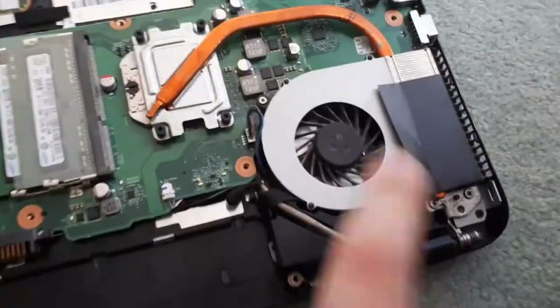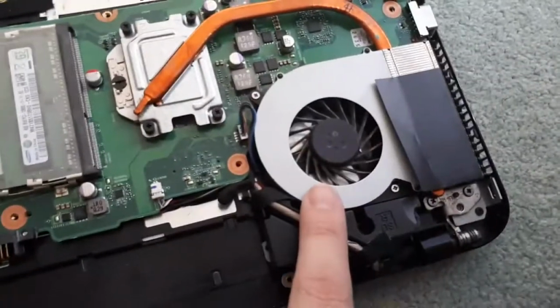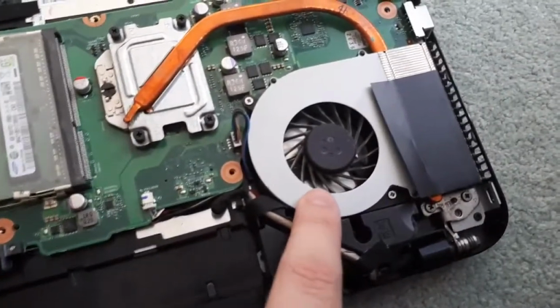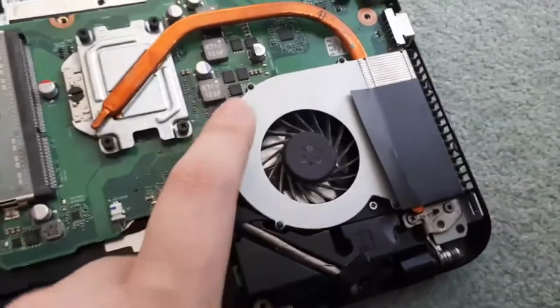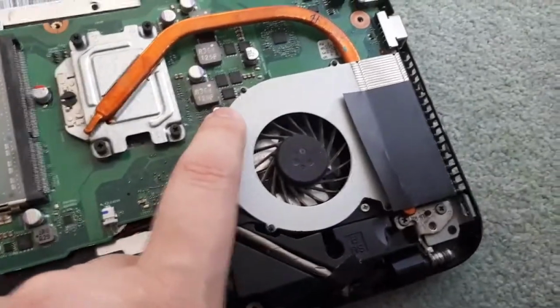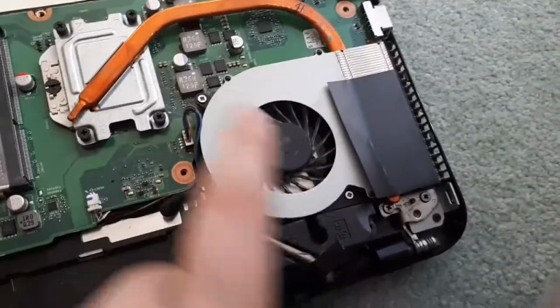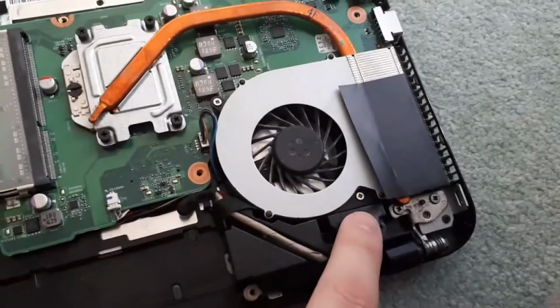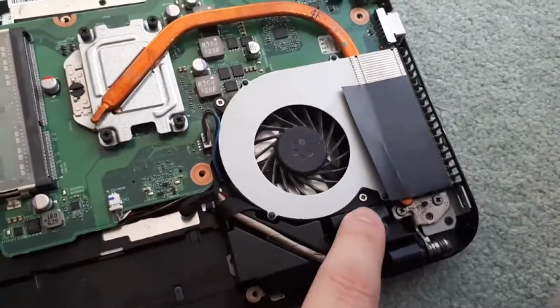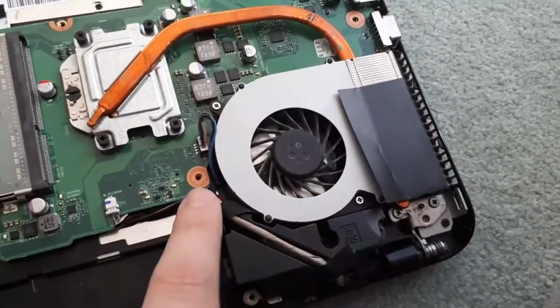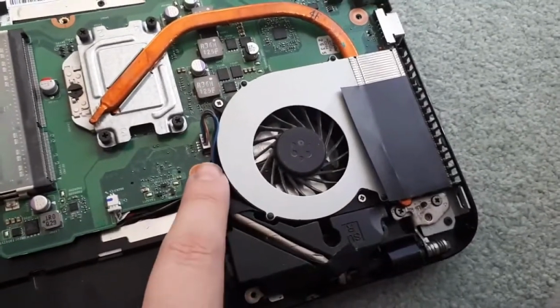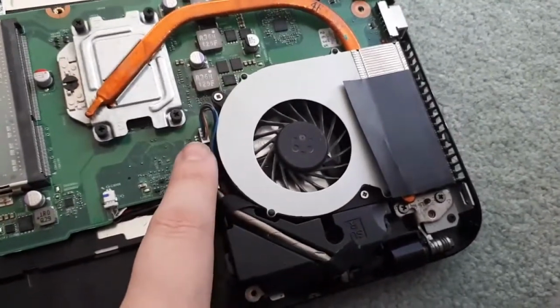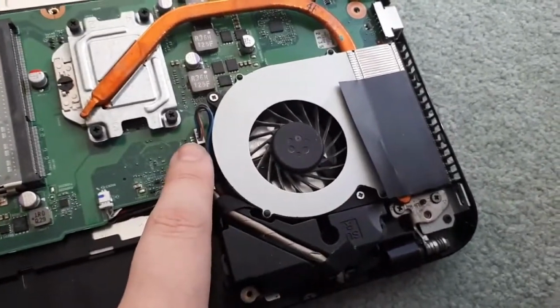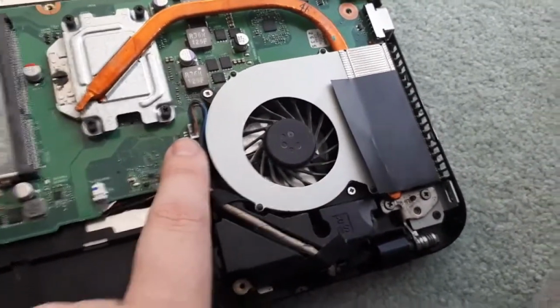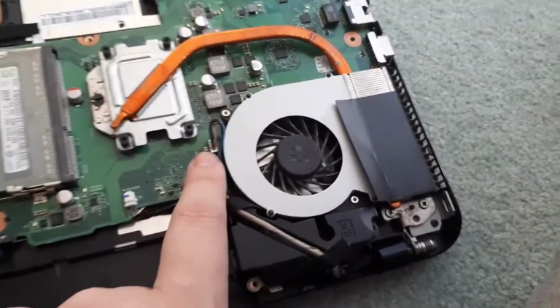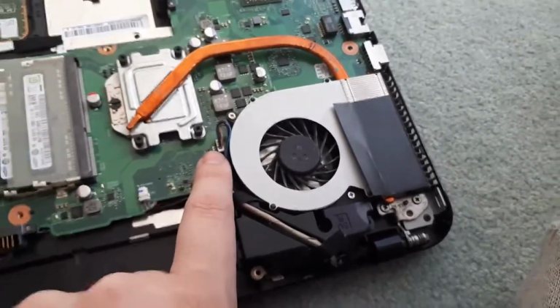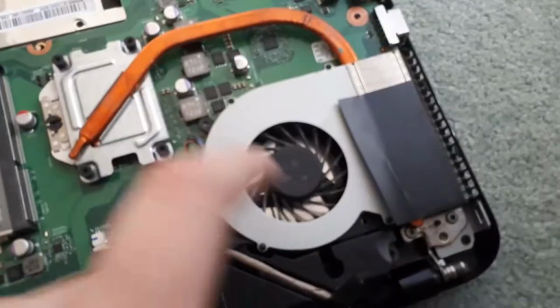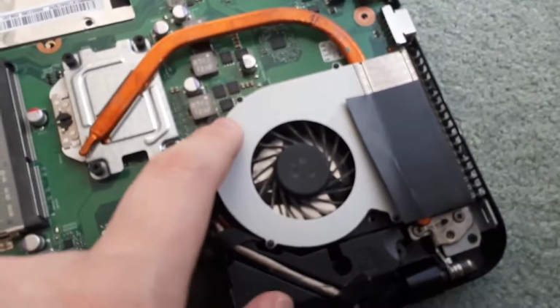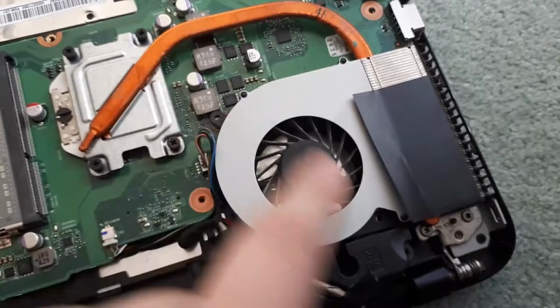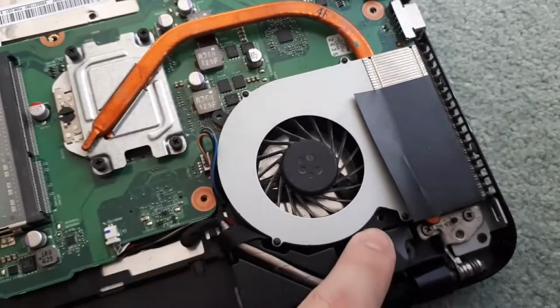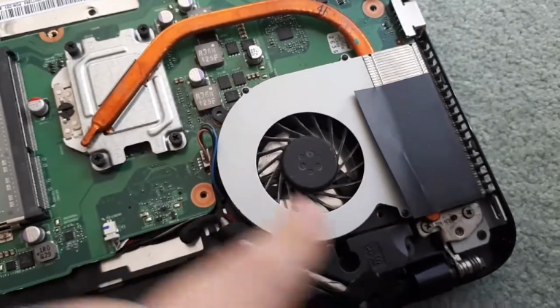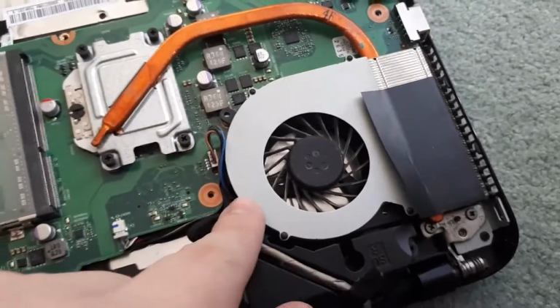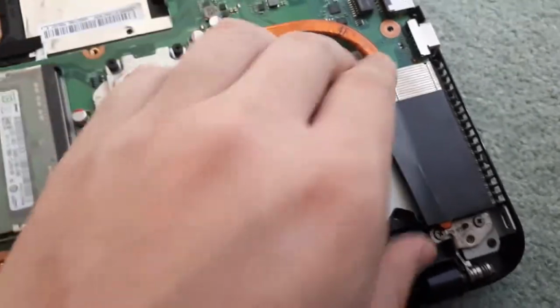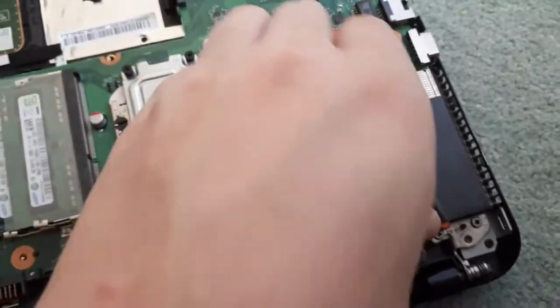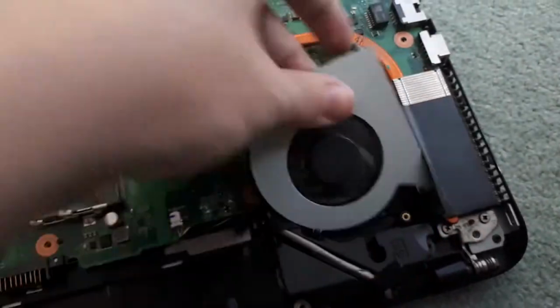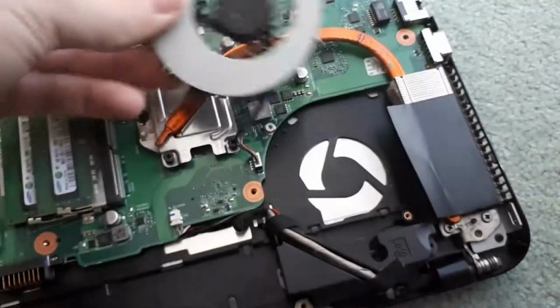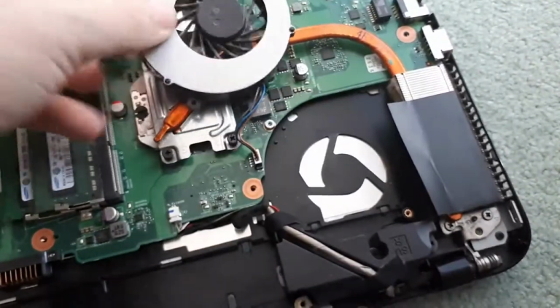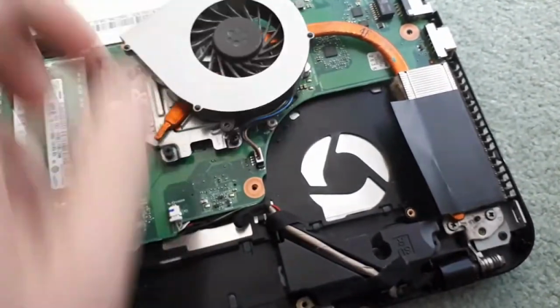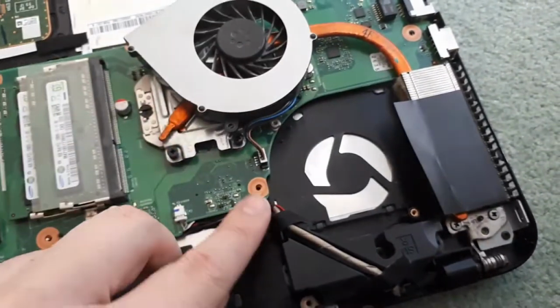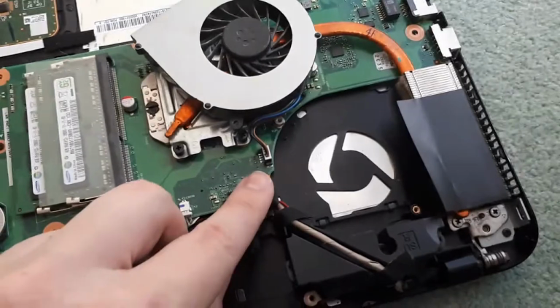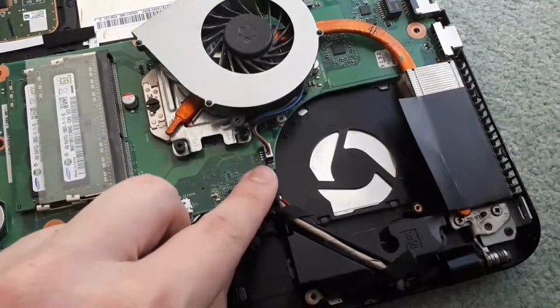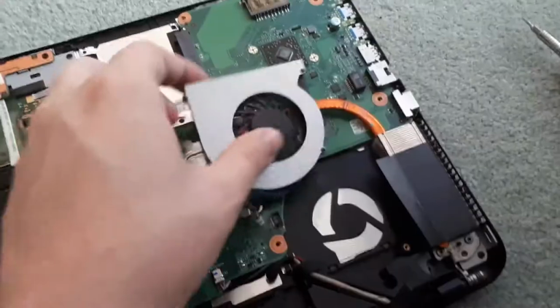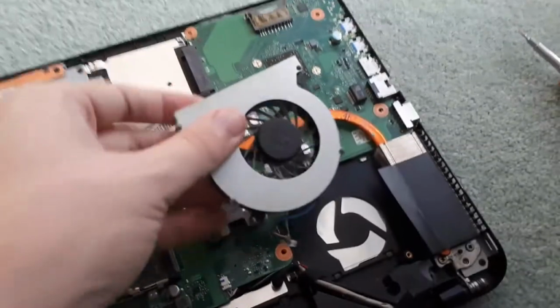Now you have located your fan. Usually there are two to three screws holding it down — mine only has two — and a little plug that's plugged into your laptop. You're going to want to remove the screws, and once the screws are removed you're going to want to push it off to the side so you're able to pull and unplug the fan.